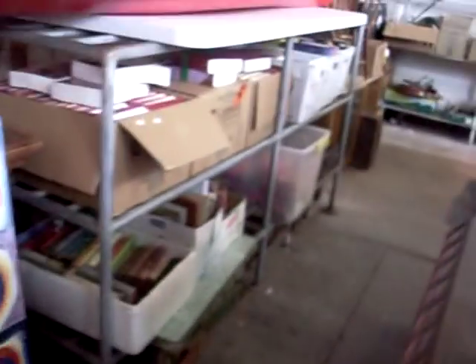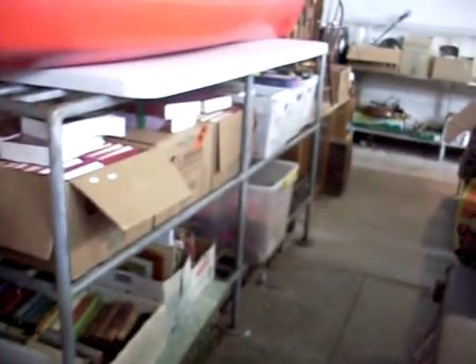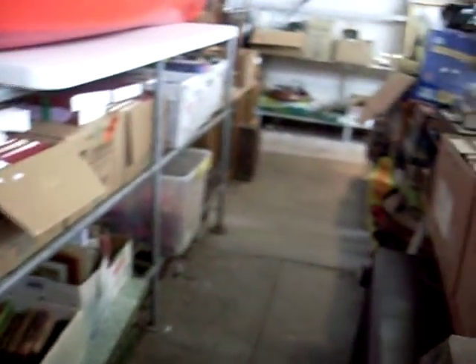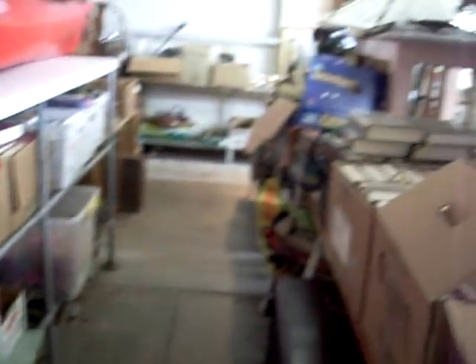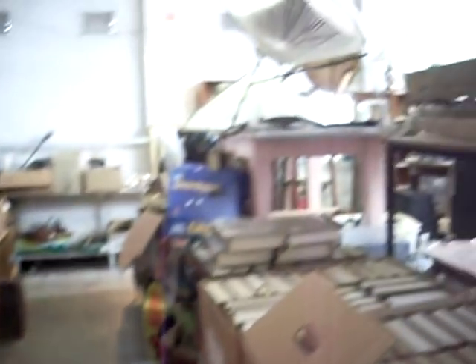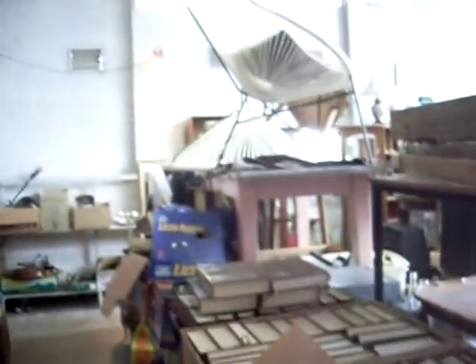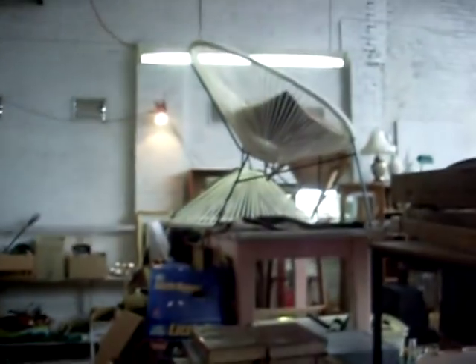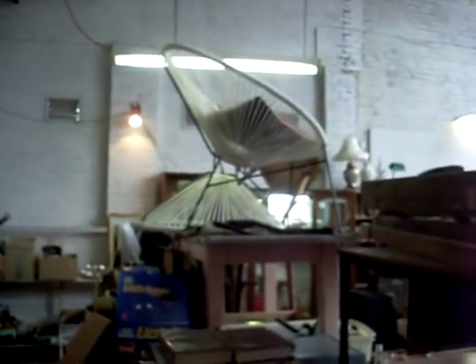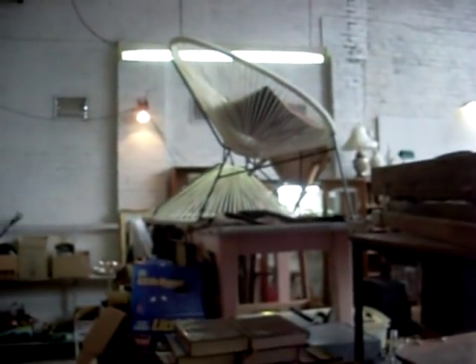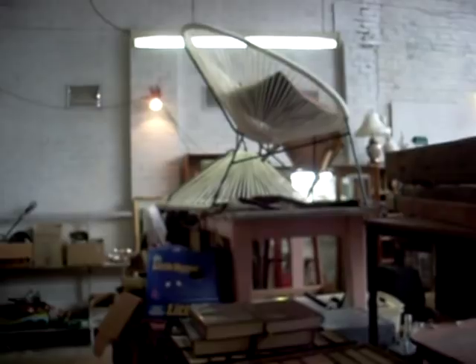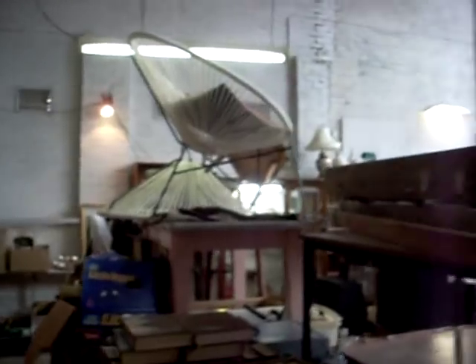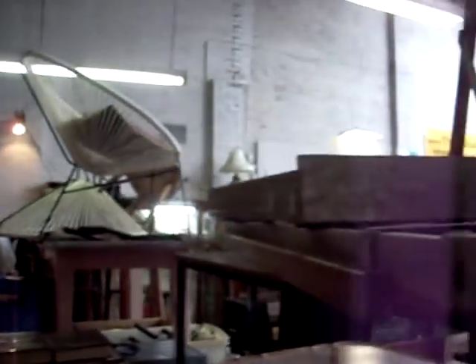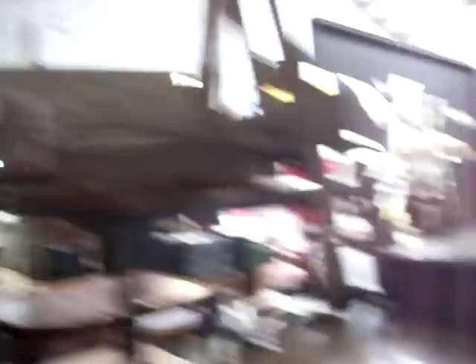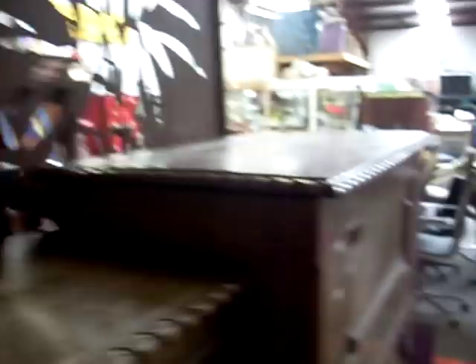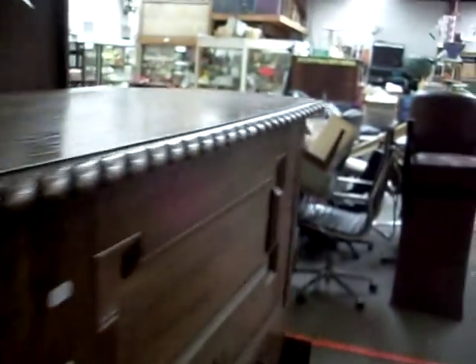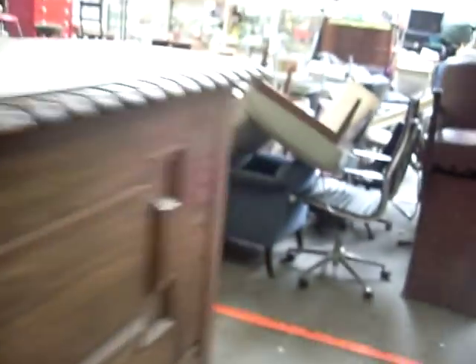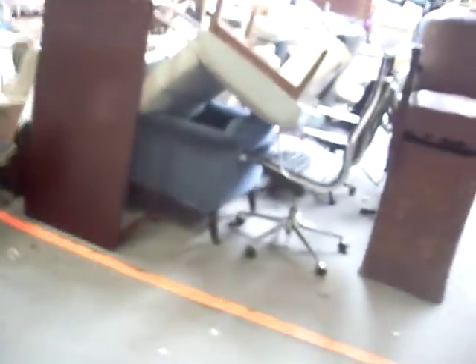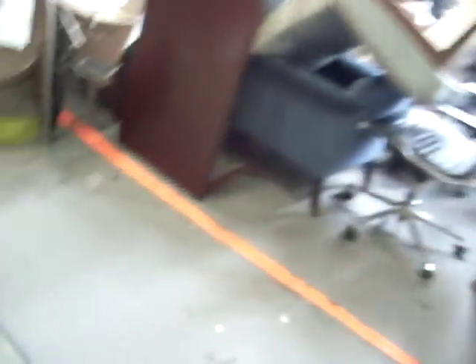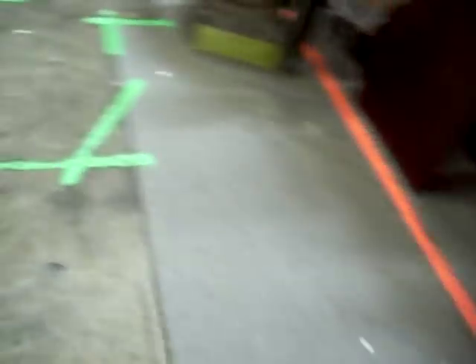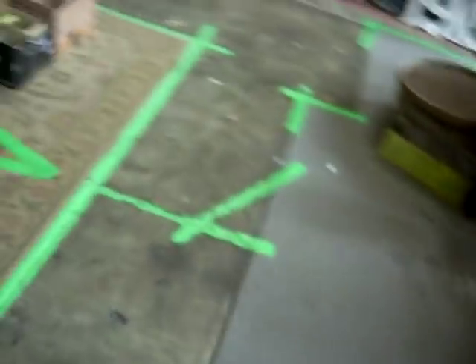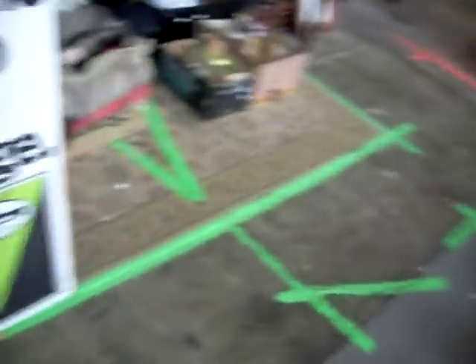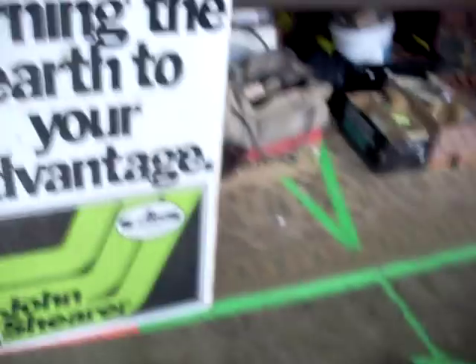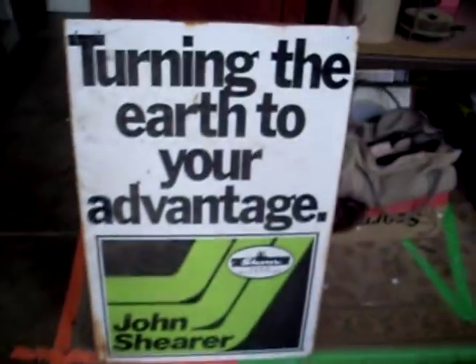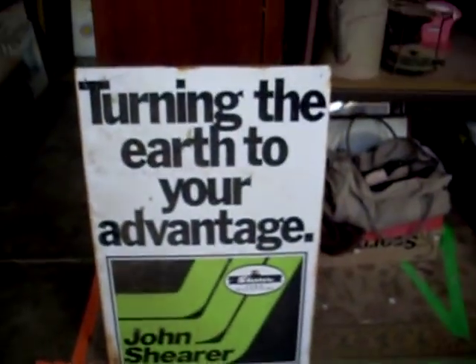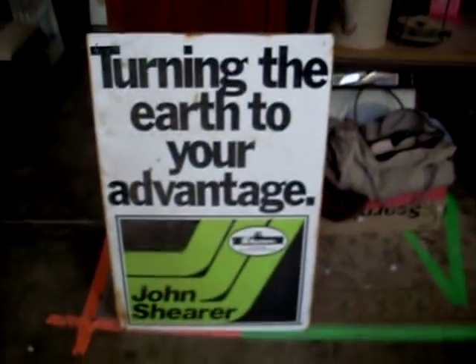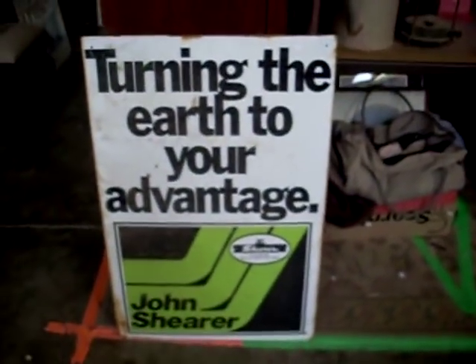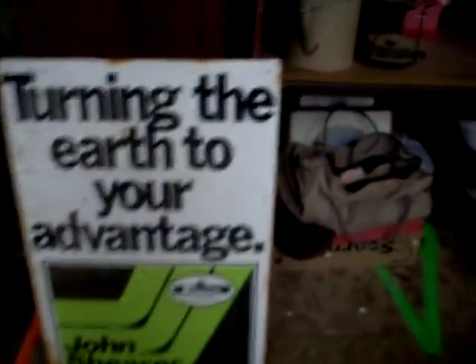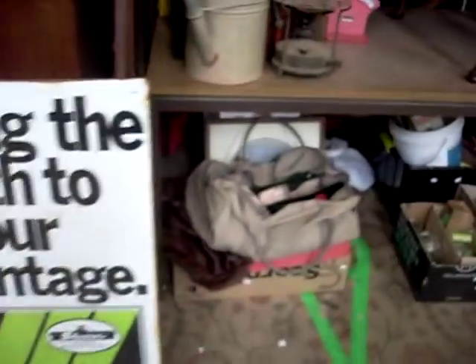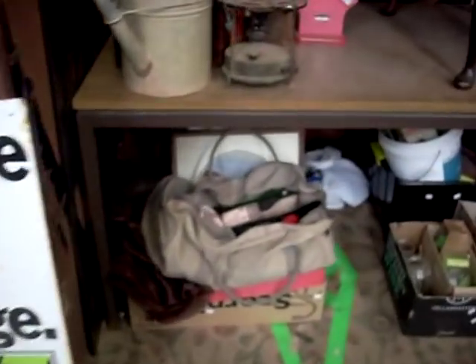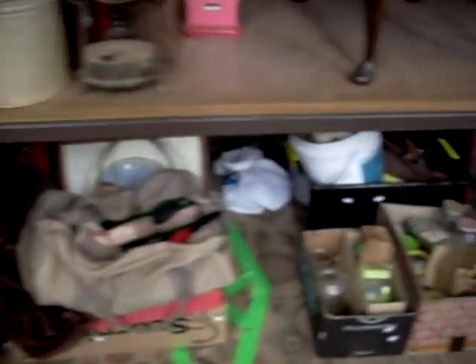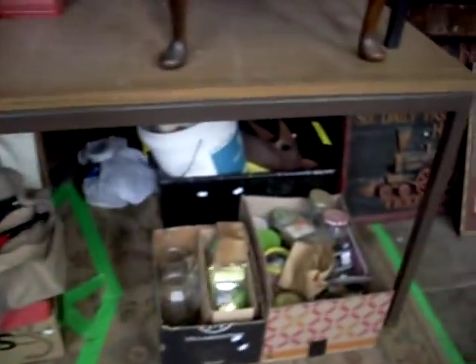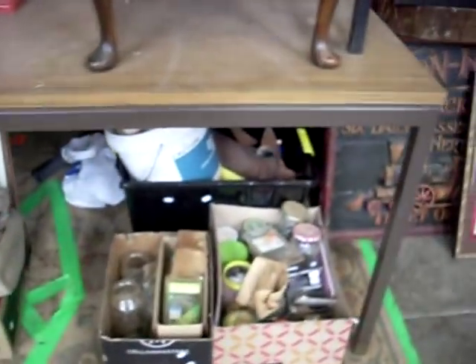Boxes of books. A couple of repro Acapulco chairs. Nice big advertising sign there for John Shearer farm machinery. Sort of hardware. Hardware.